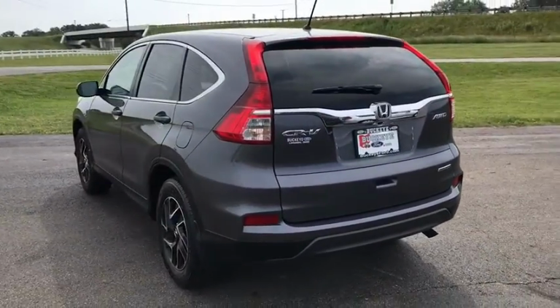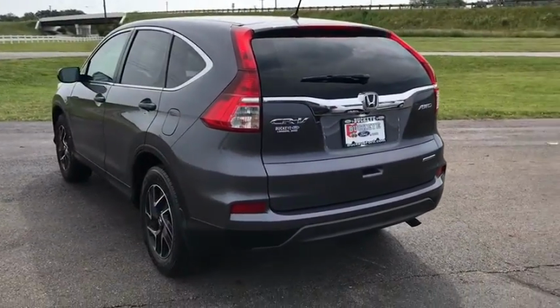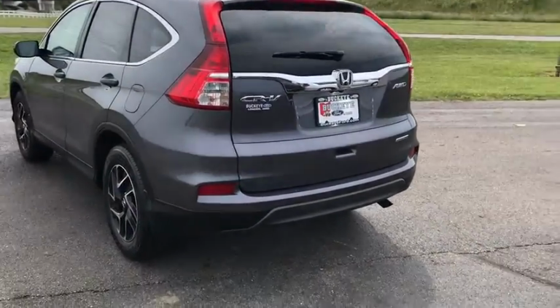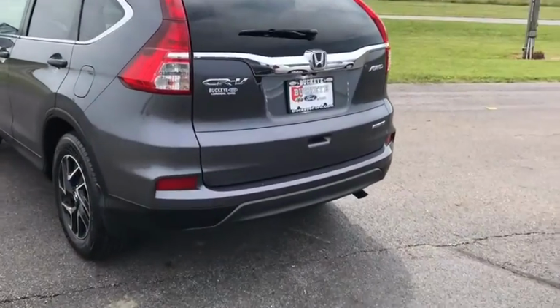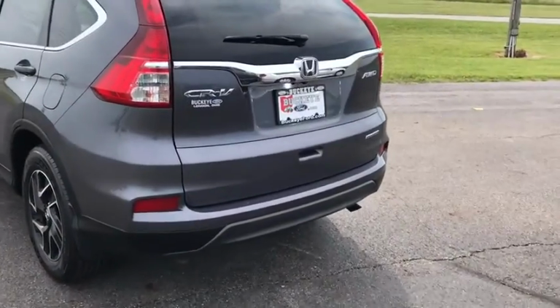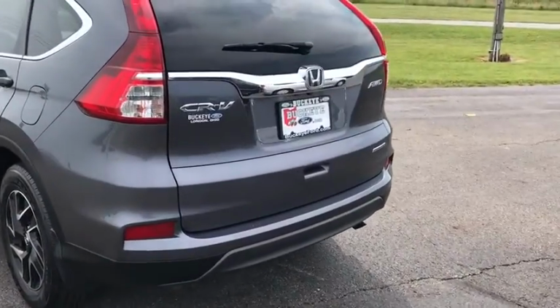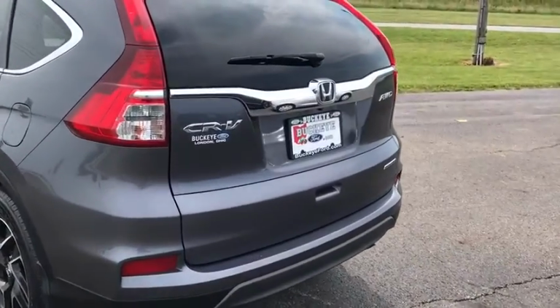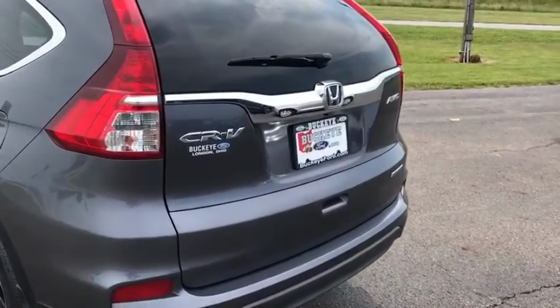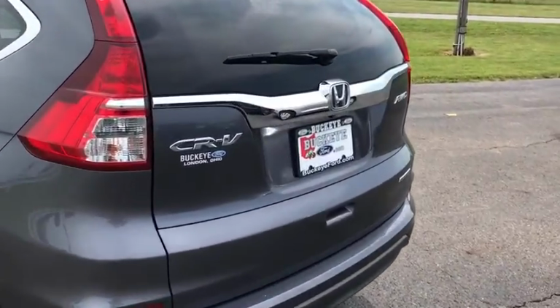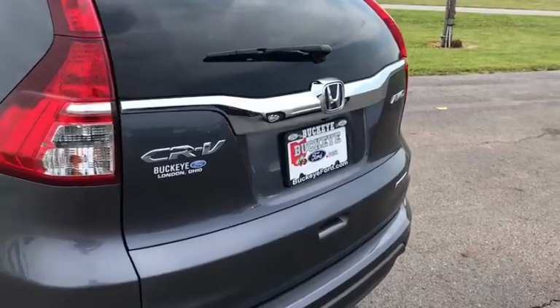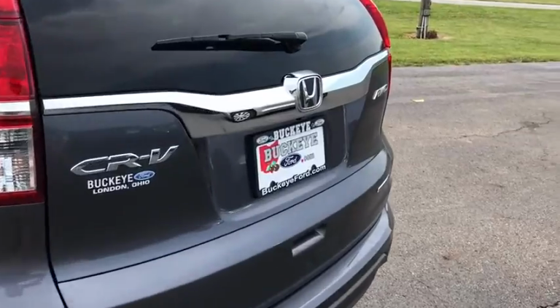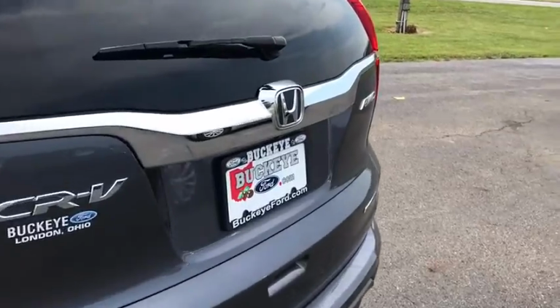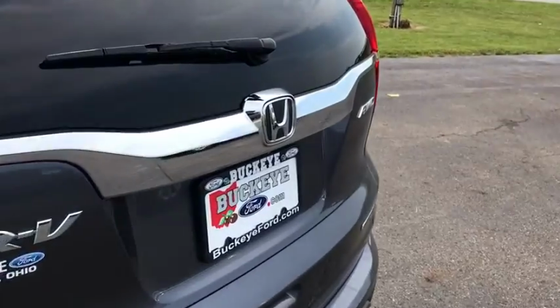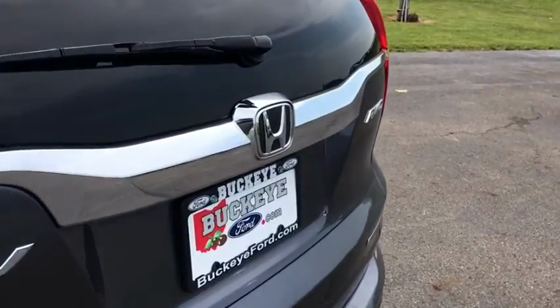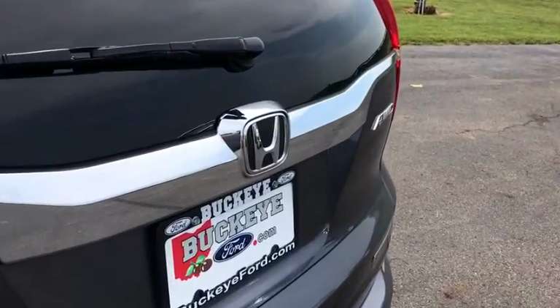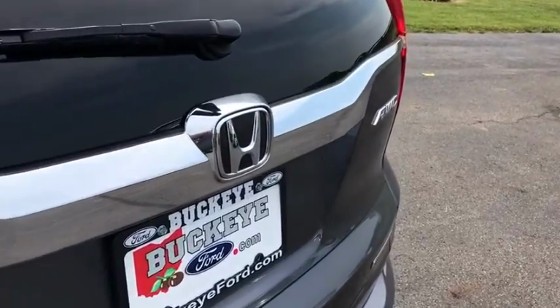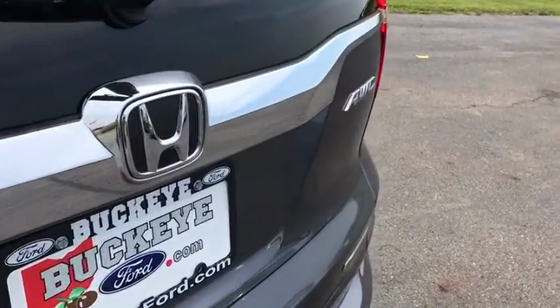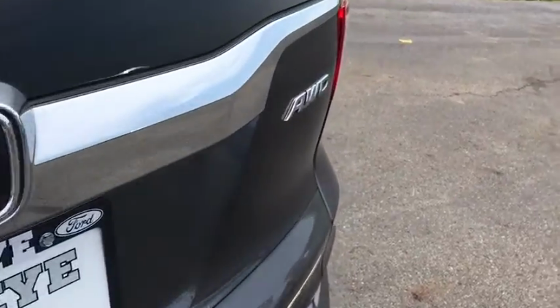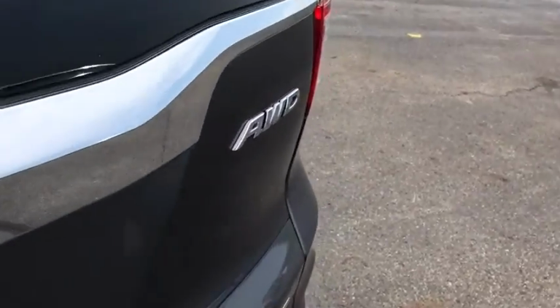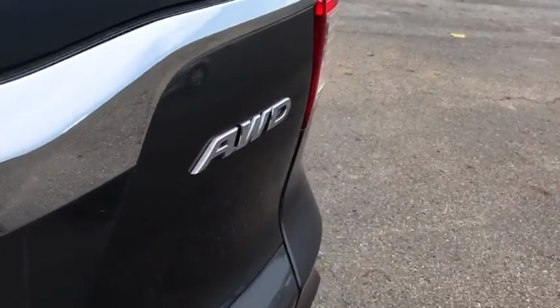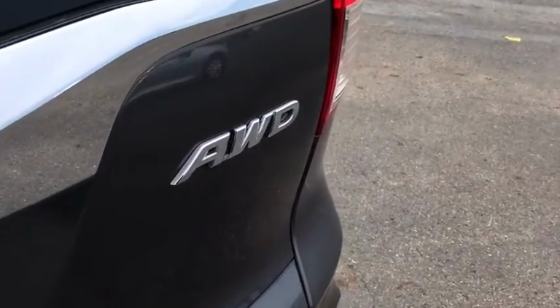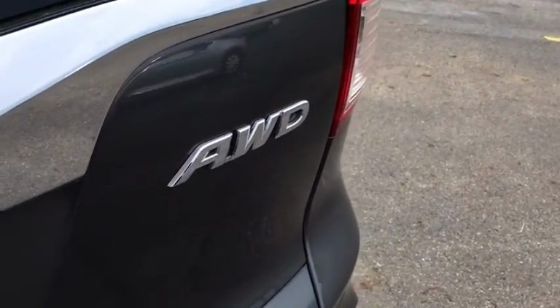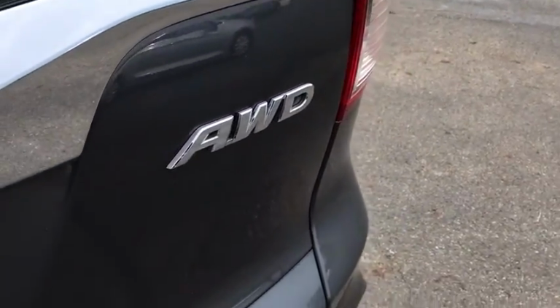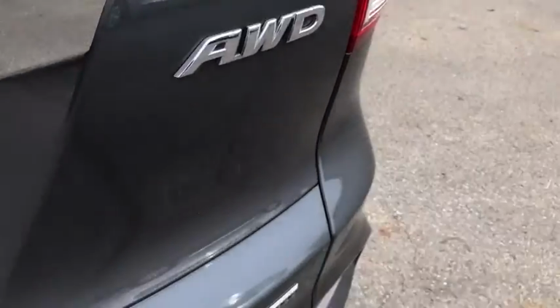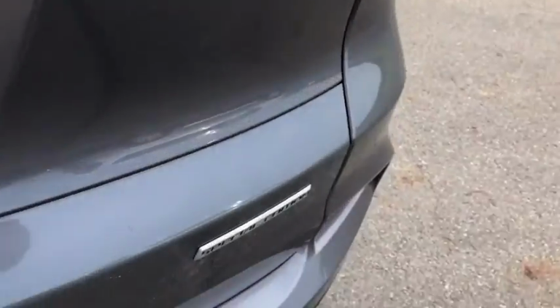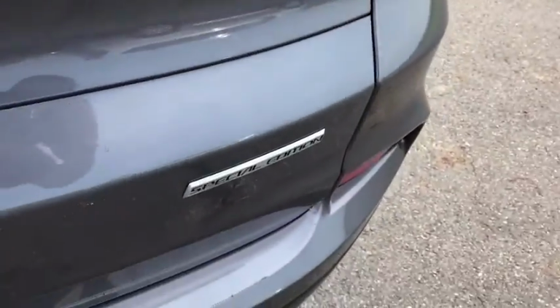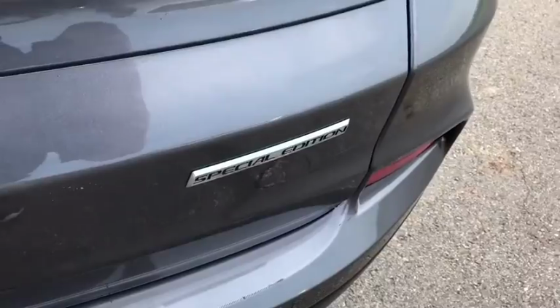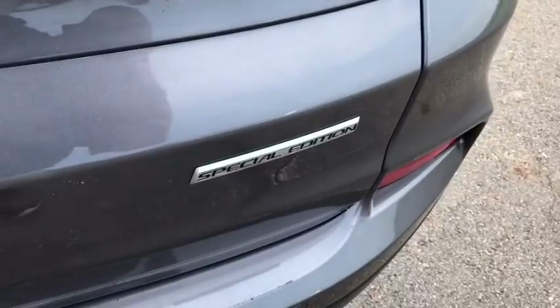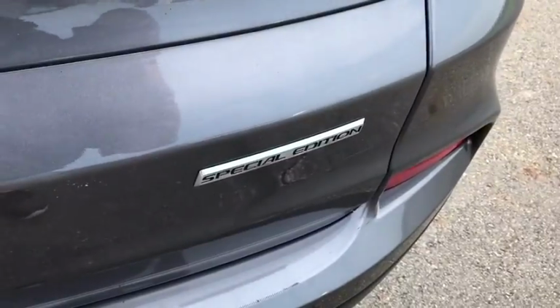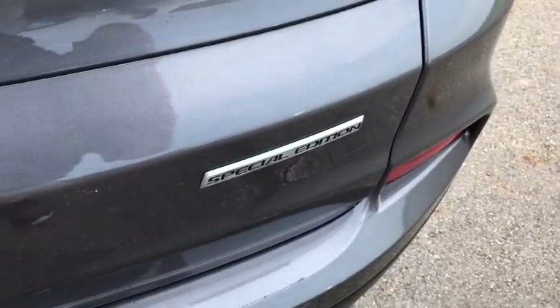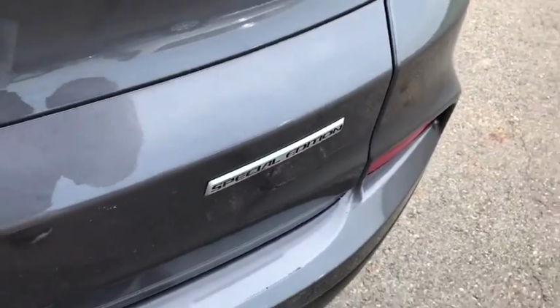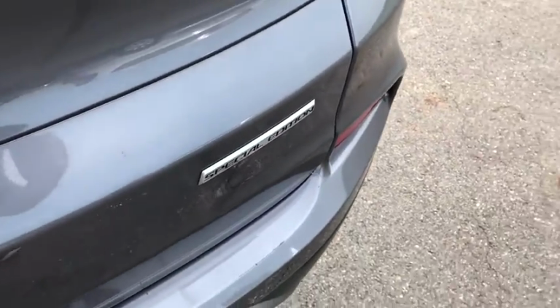Backup camera, power liftgate, traction control, Bluetooth, dual airbags, power steering, four-wheel disc brakes, compass.